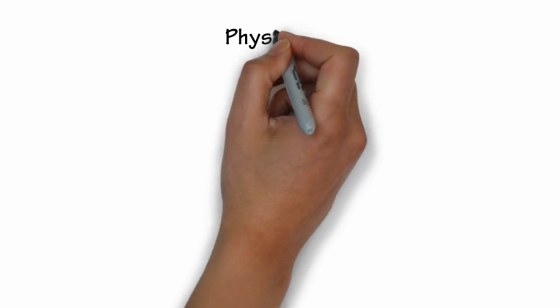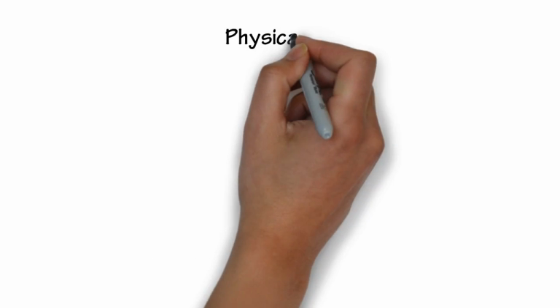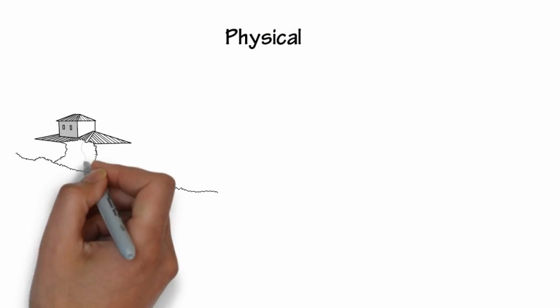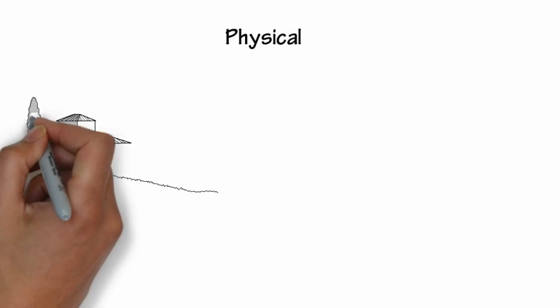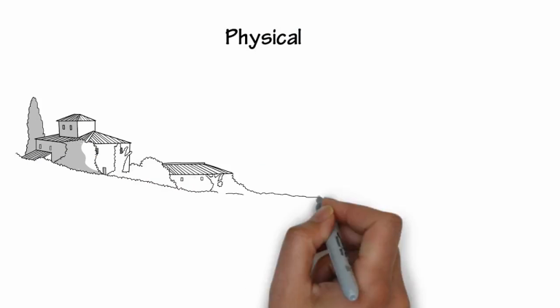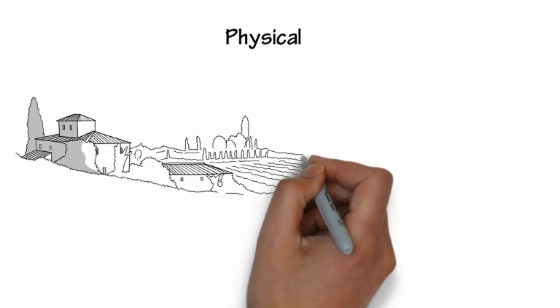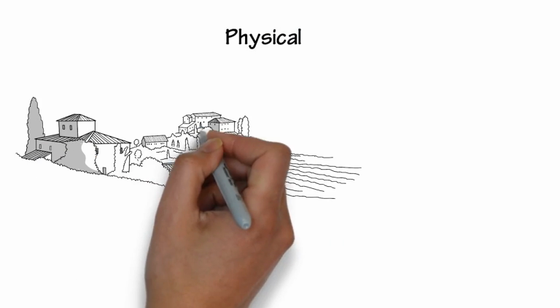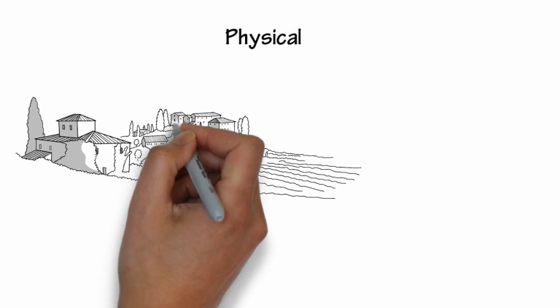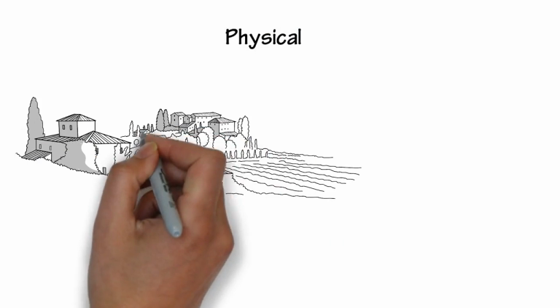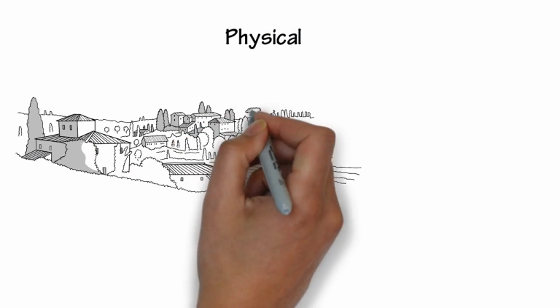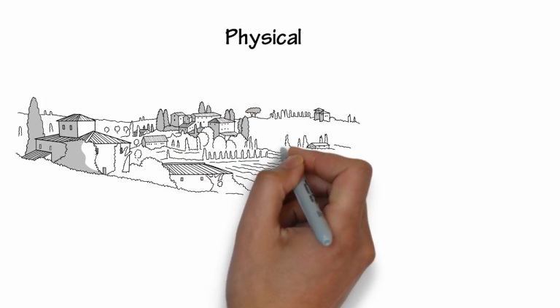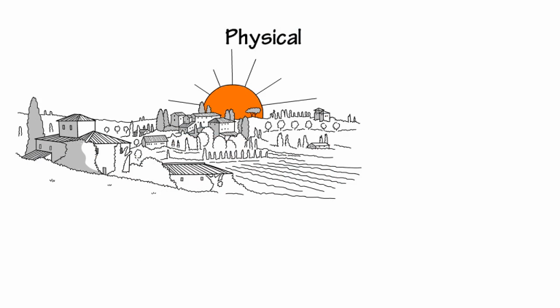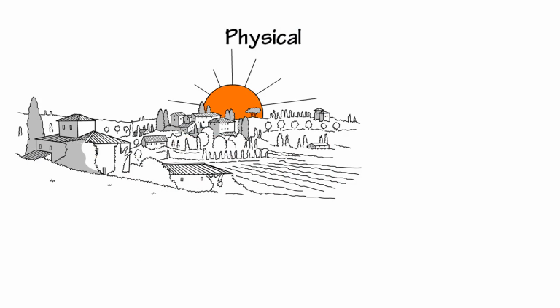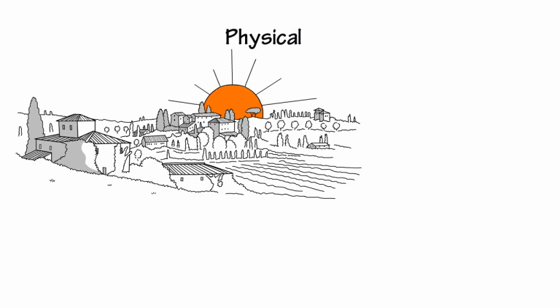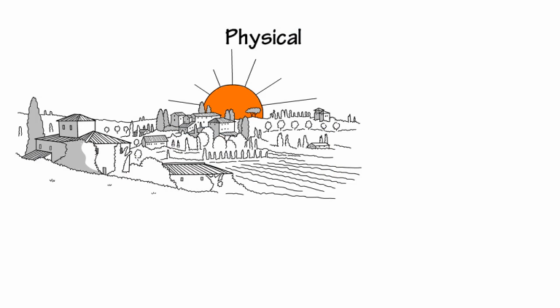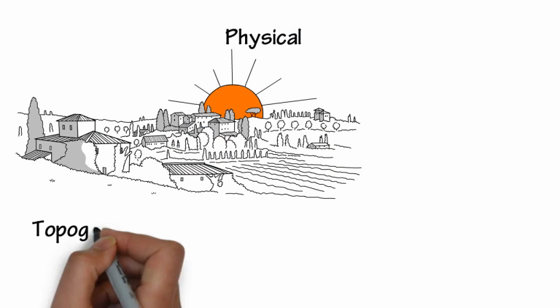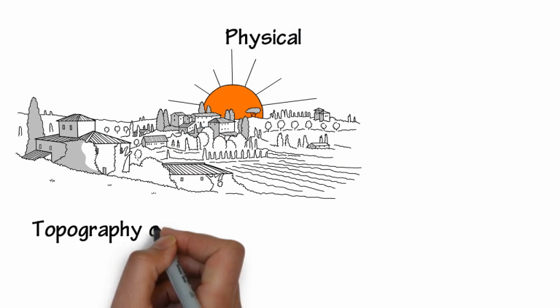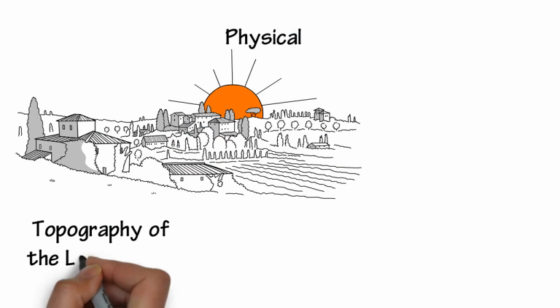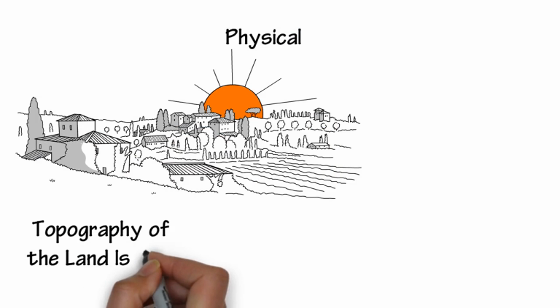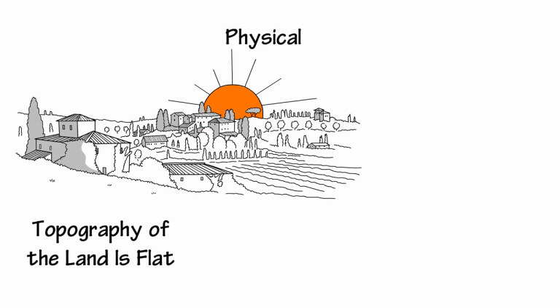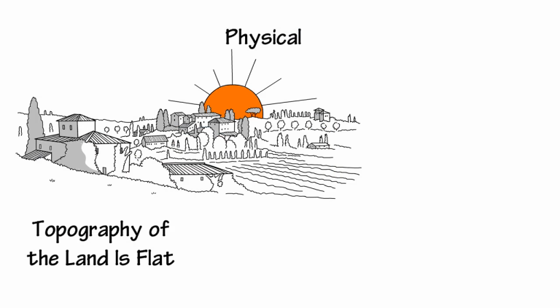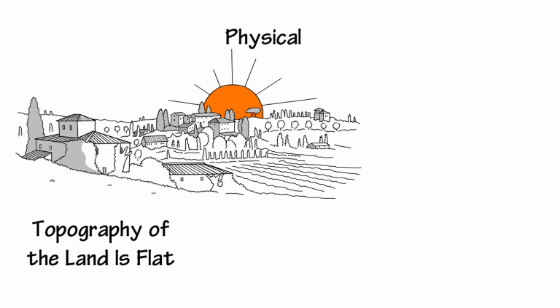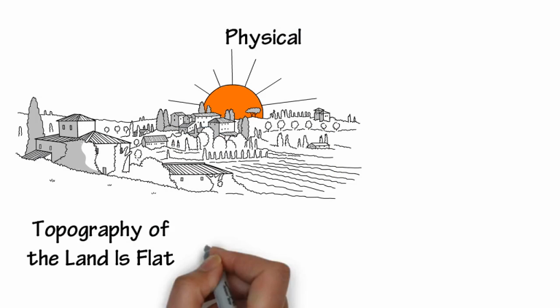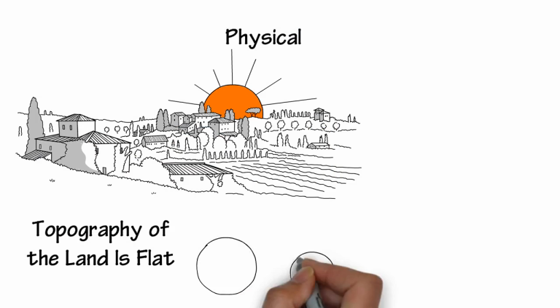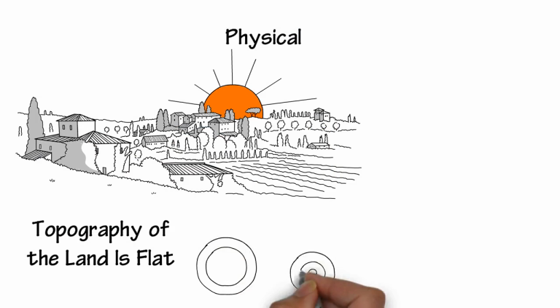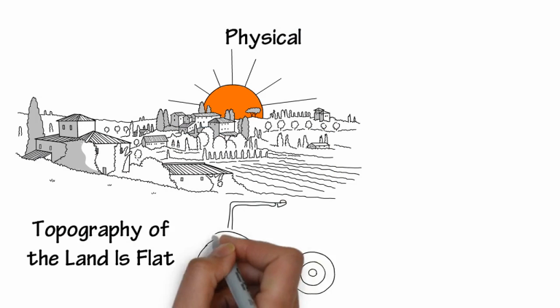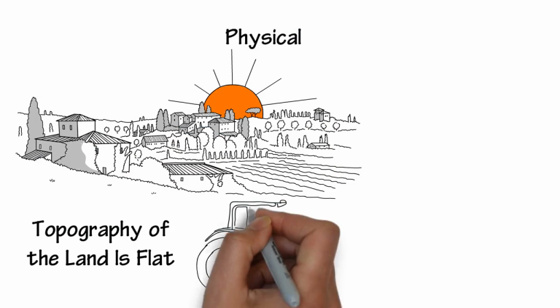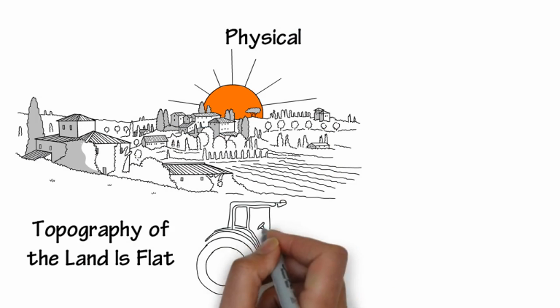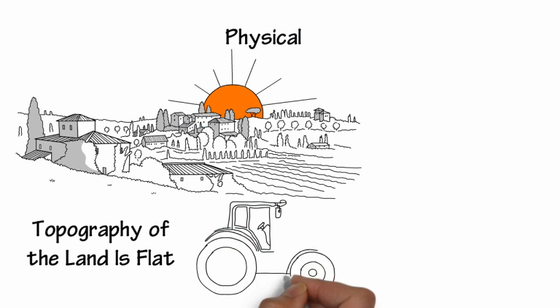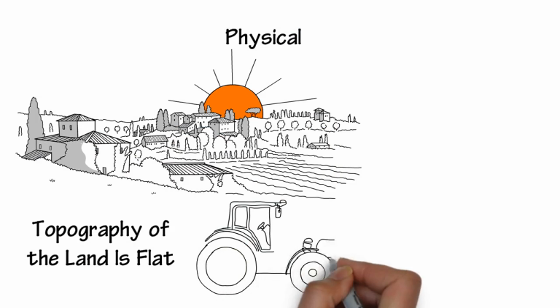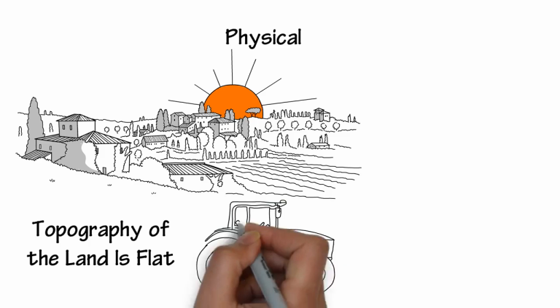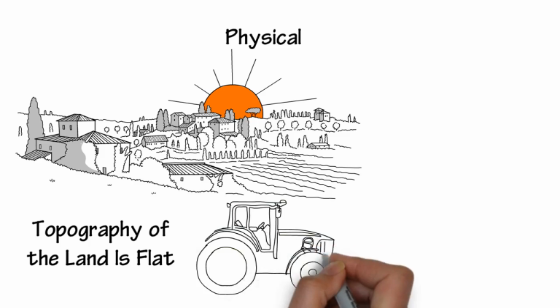Apart from the Dublin Mountains, the relief of the Dublin region is lowland. The topography of the land is flat, meaning farmers in the GDA can use efficient machinery on their land.